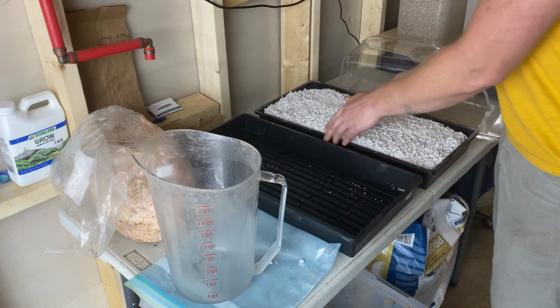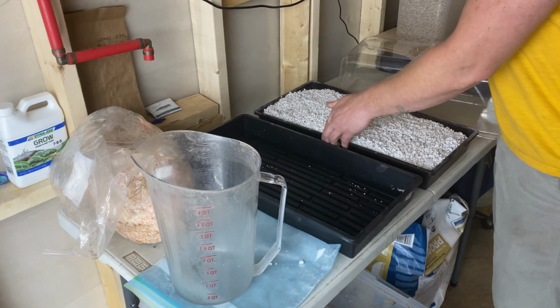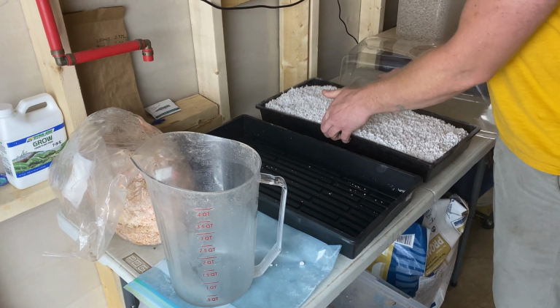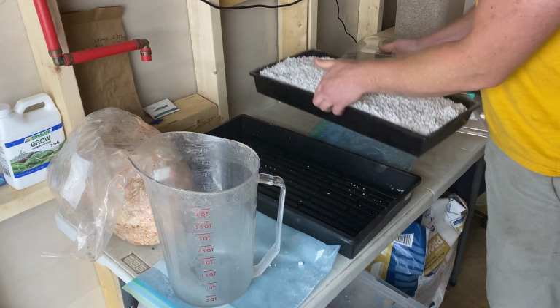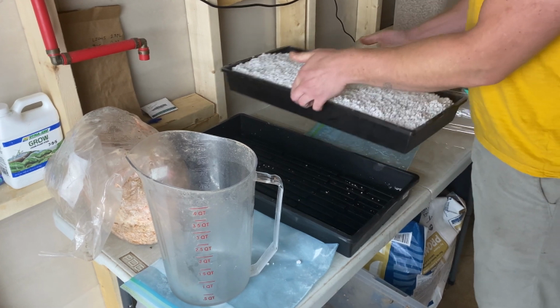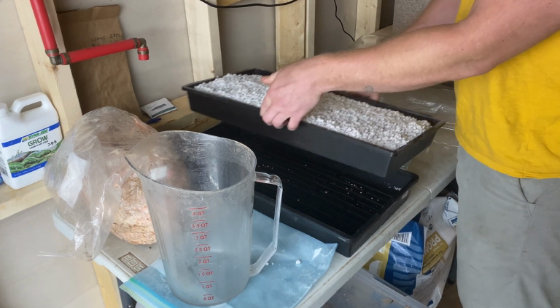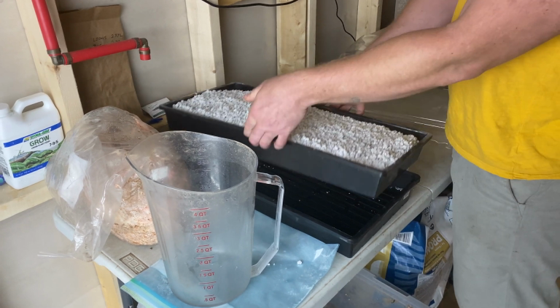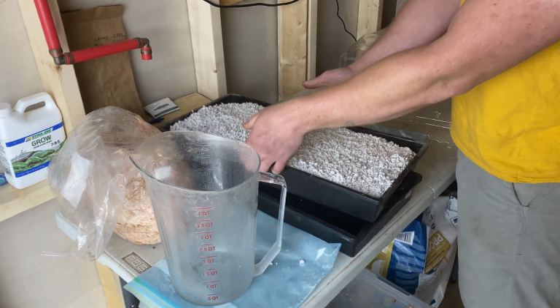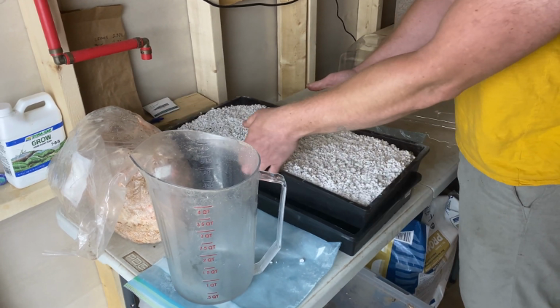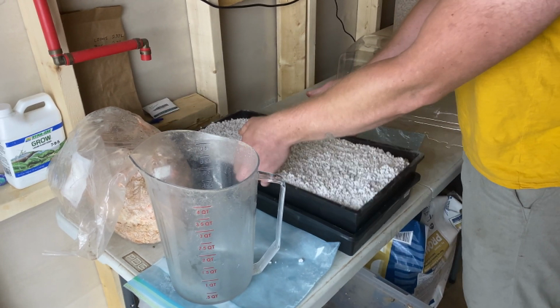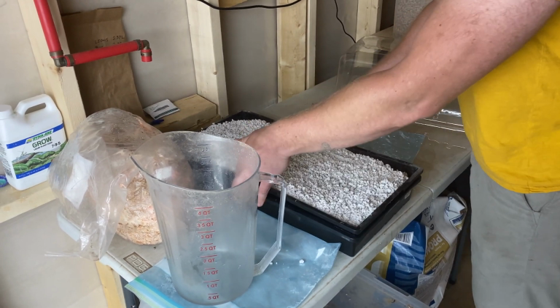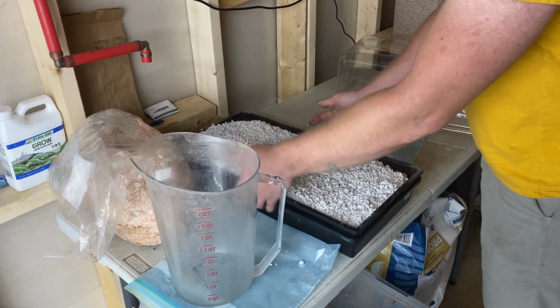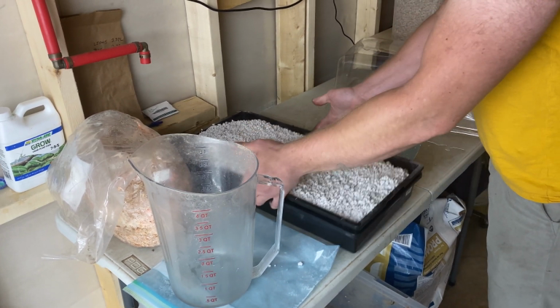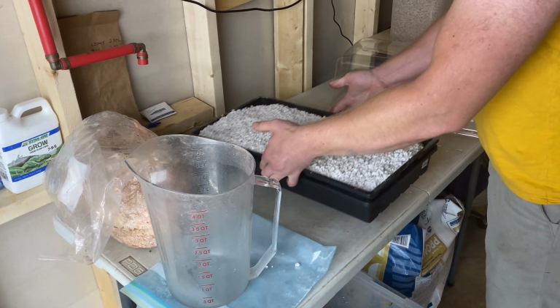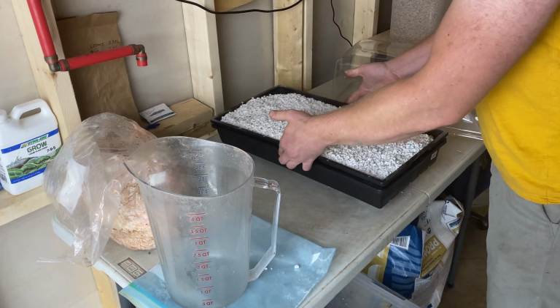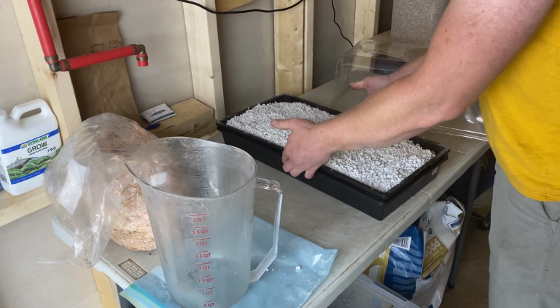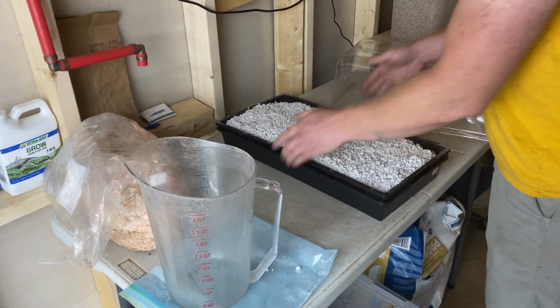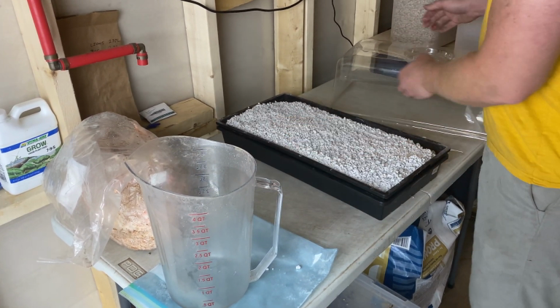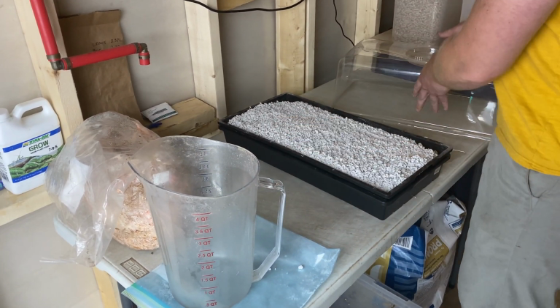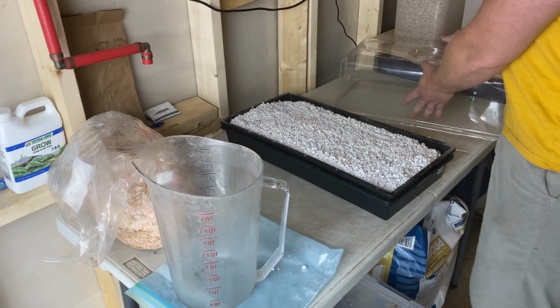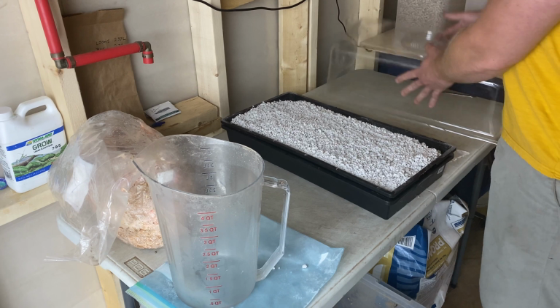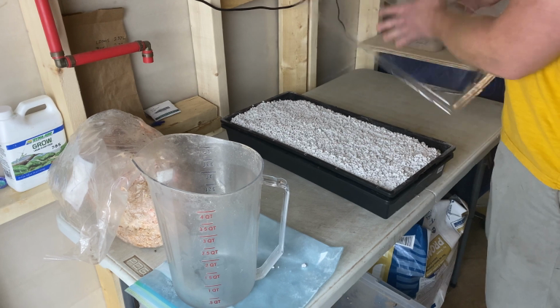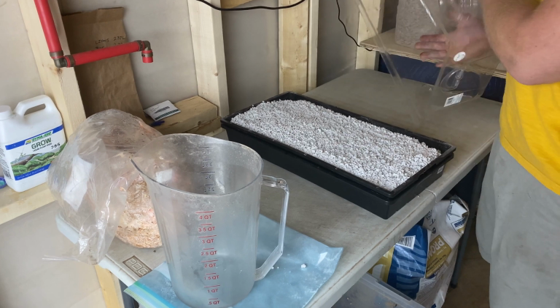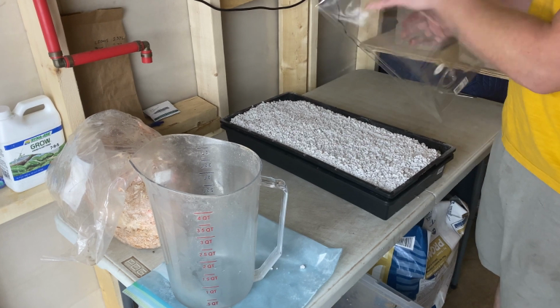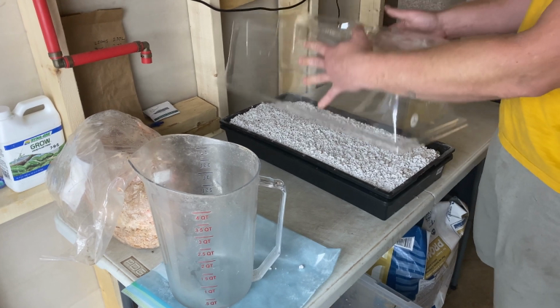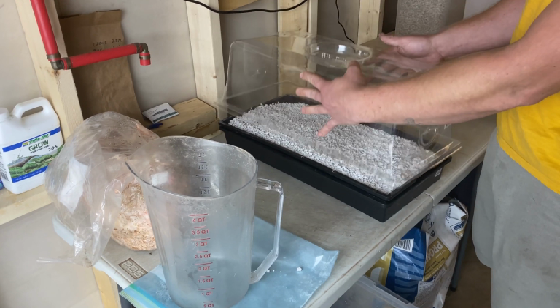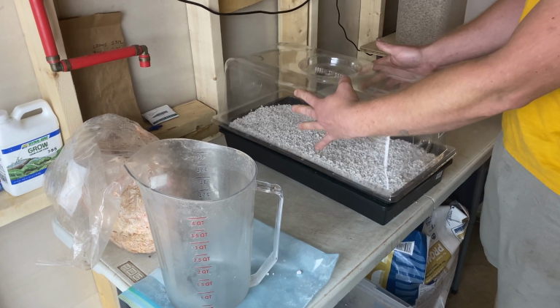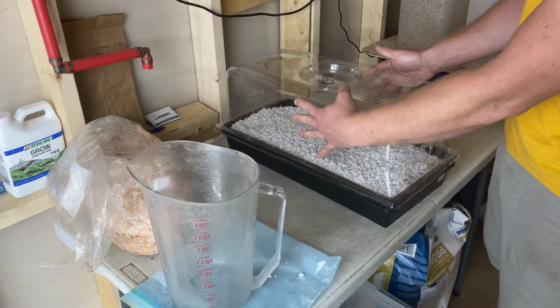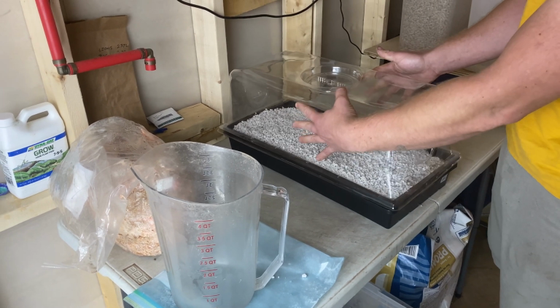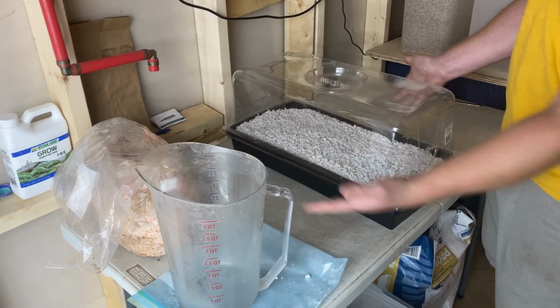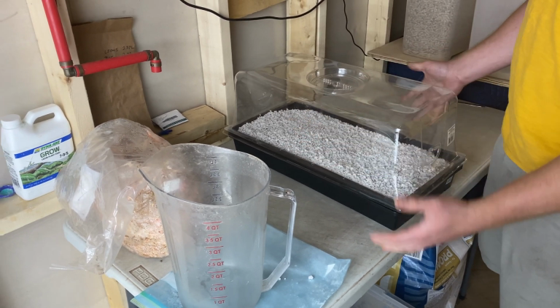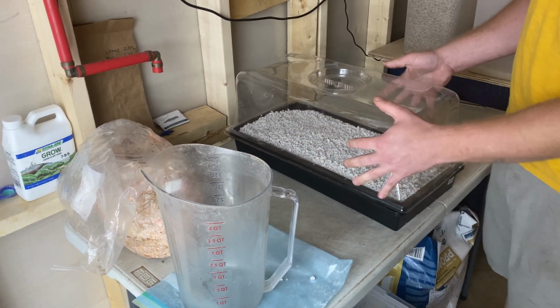Now we have our hydrated perlite, and the perforated tray goes right over the top of it.